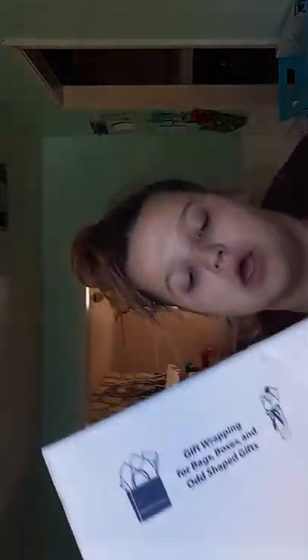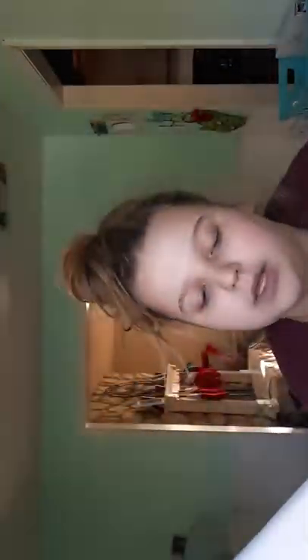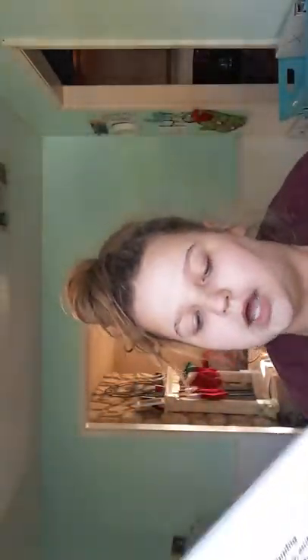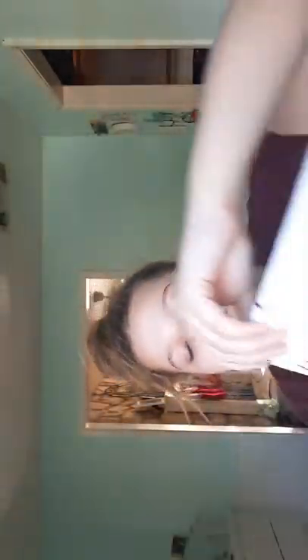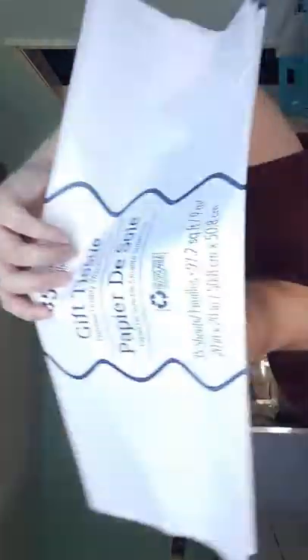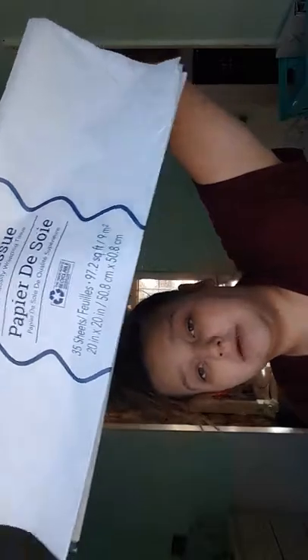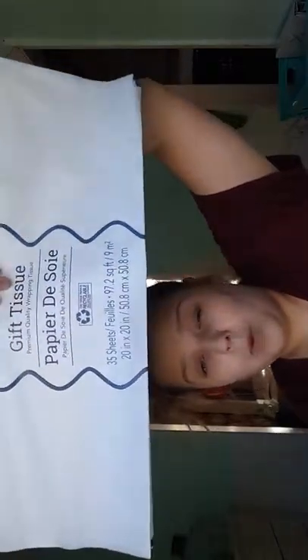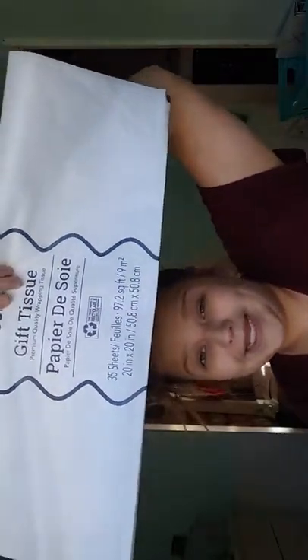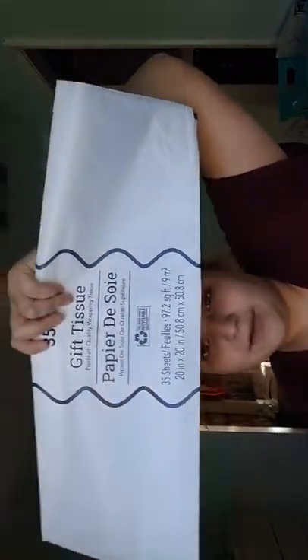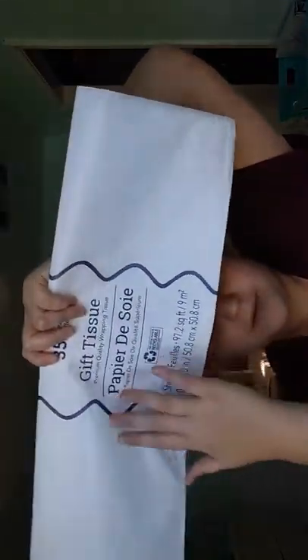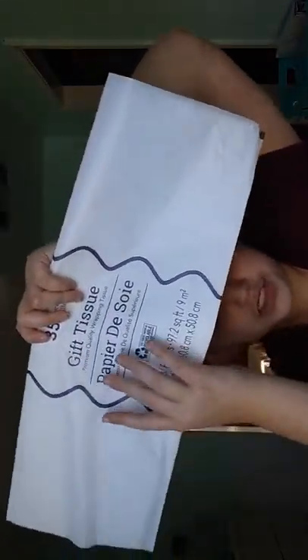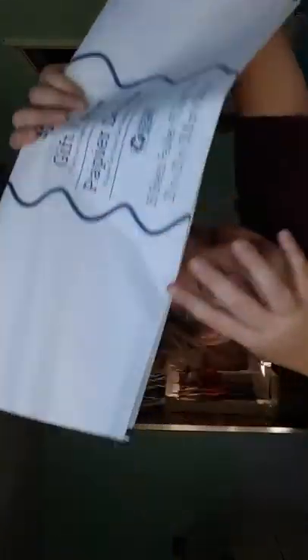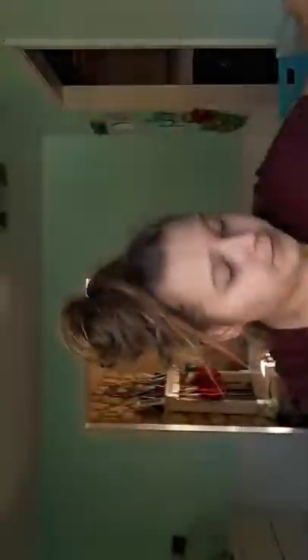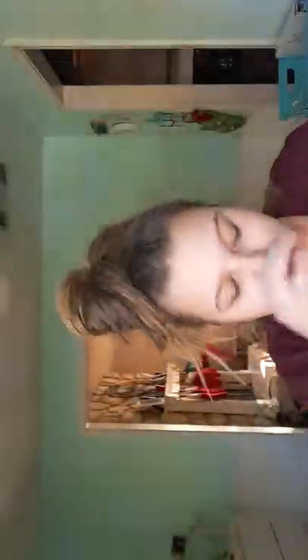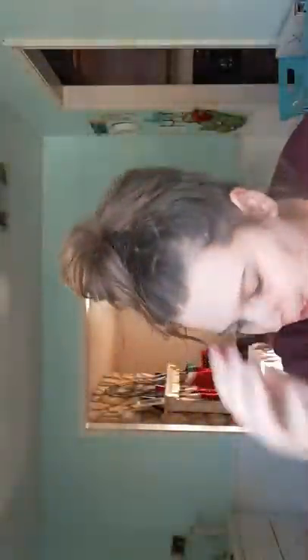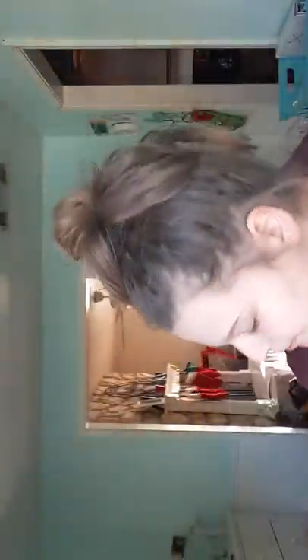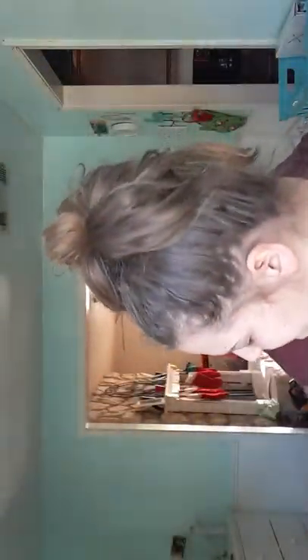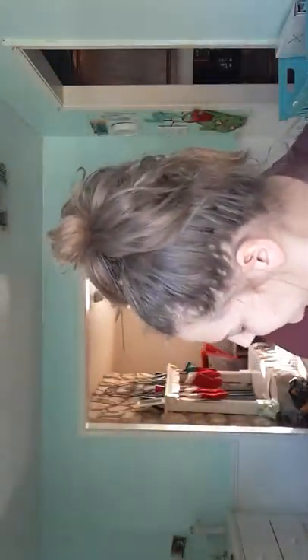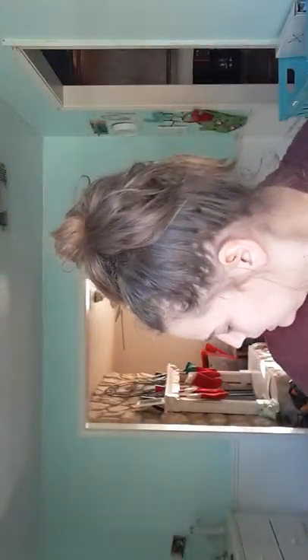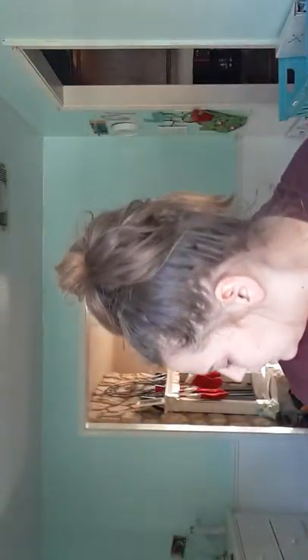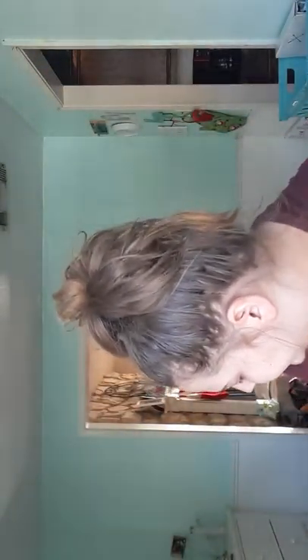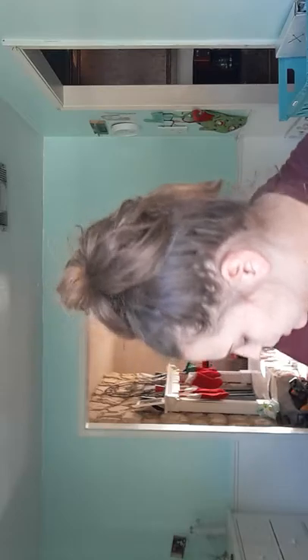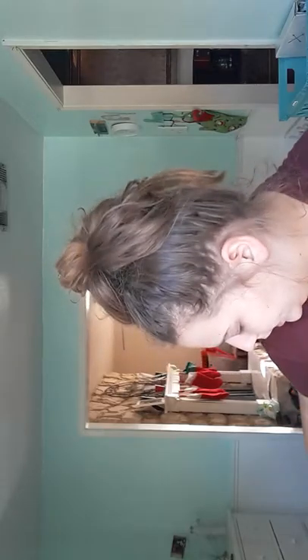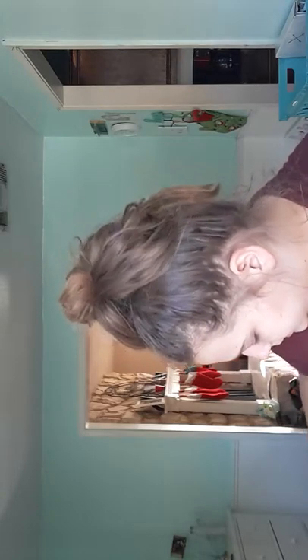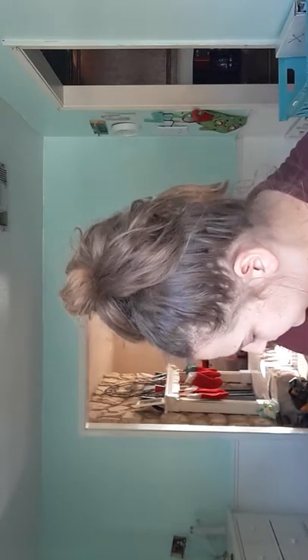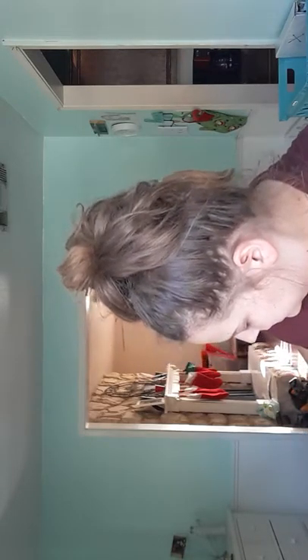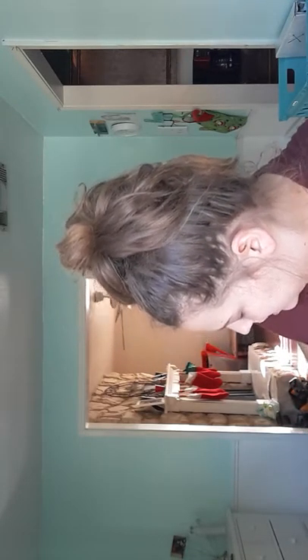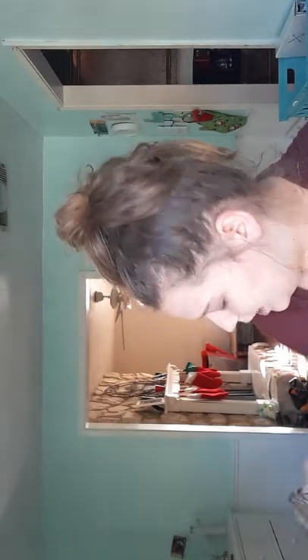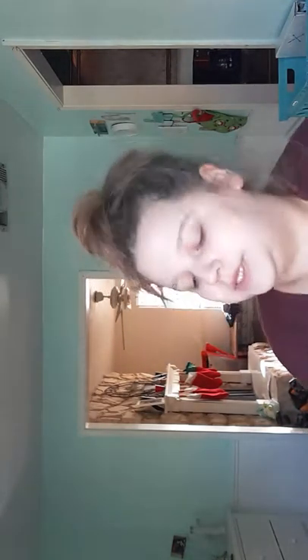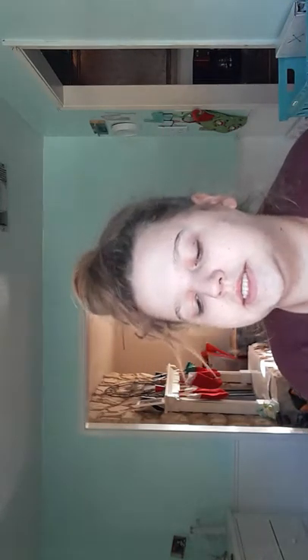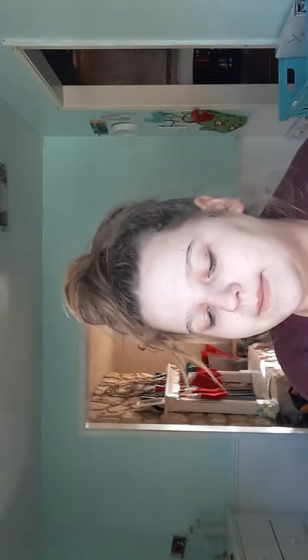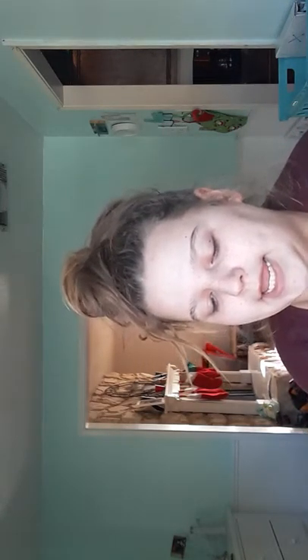He also got 35 sheets of white gift tissue paper. And then I got this for my aunt Amy.